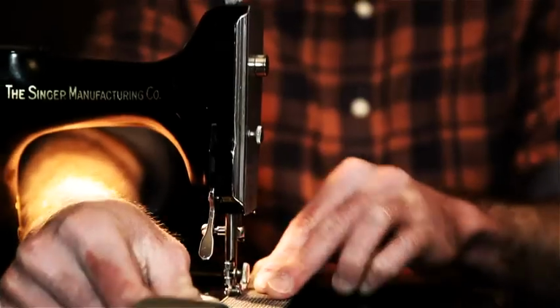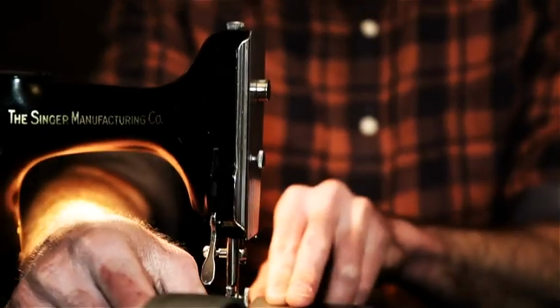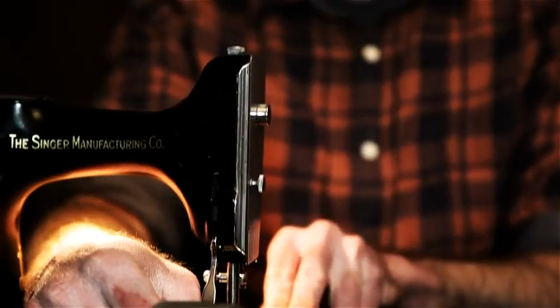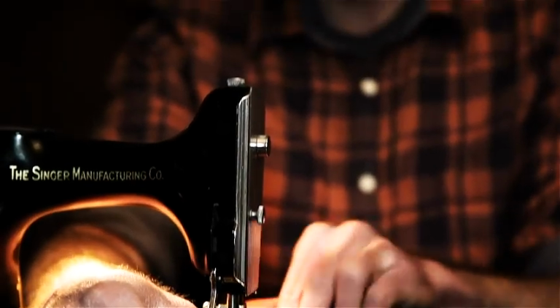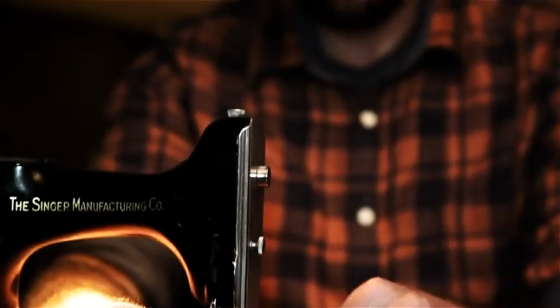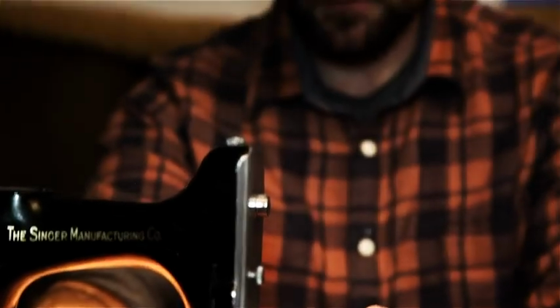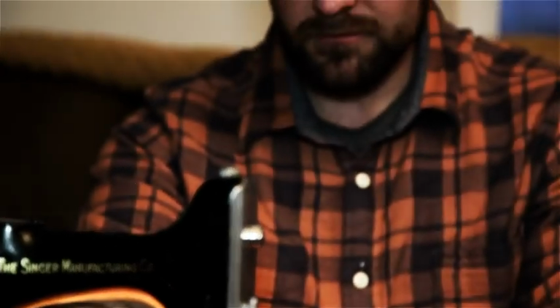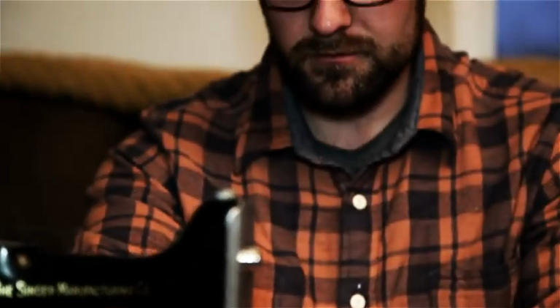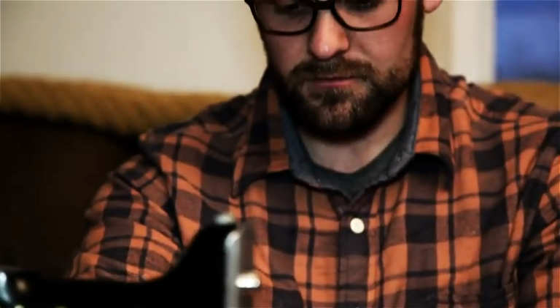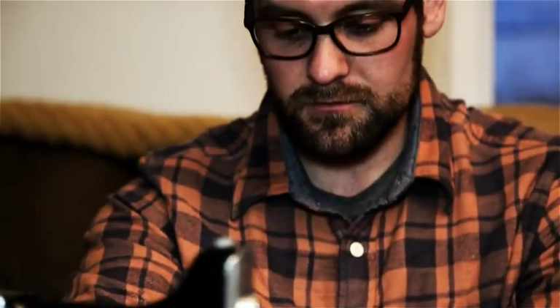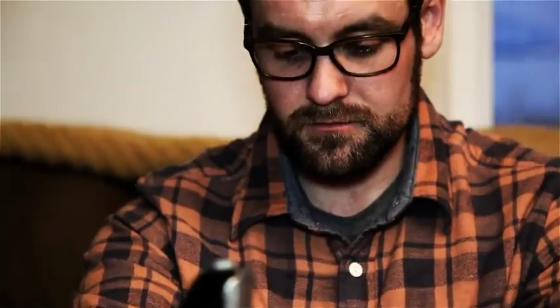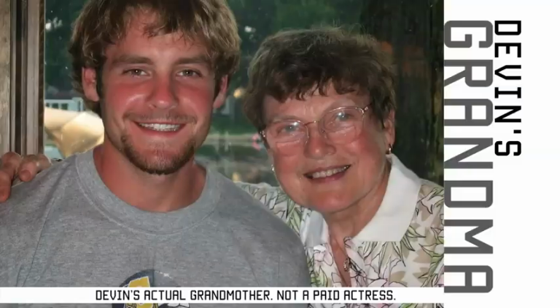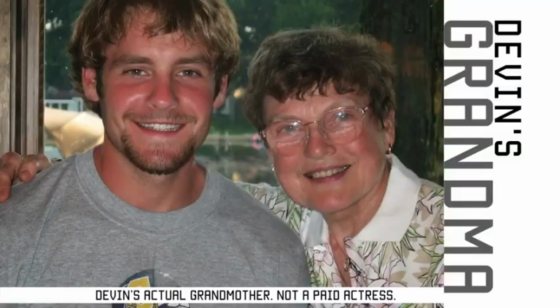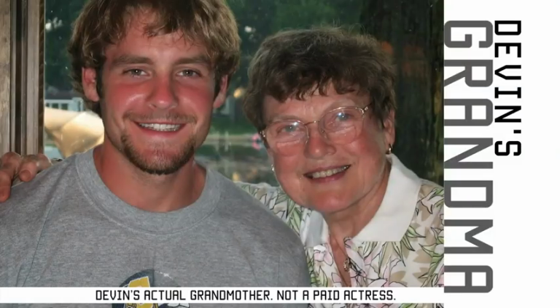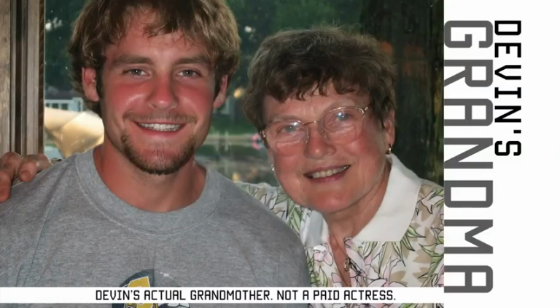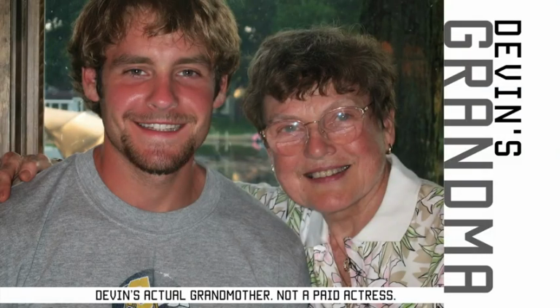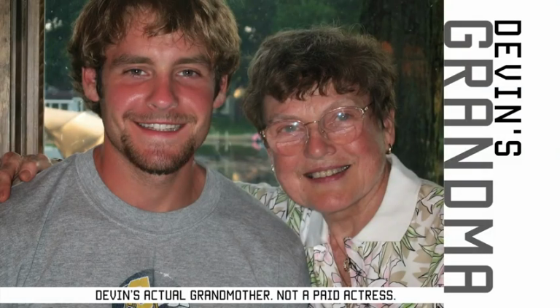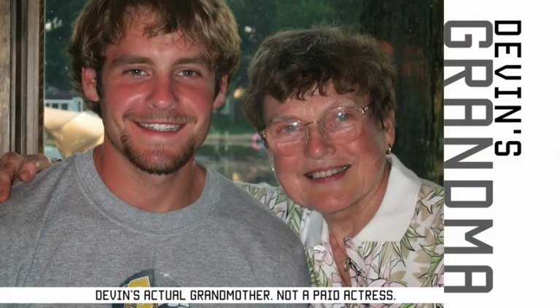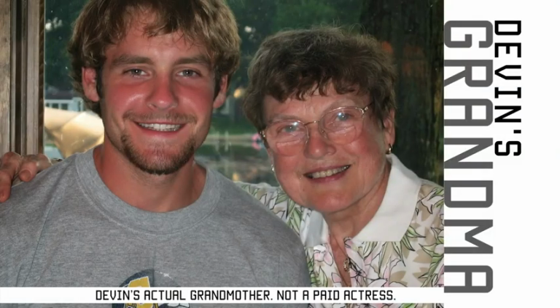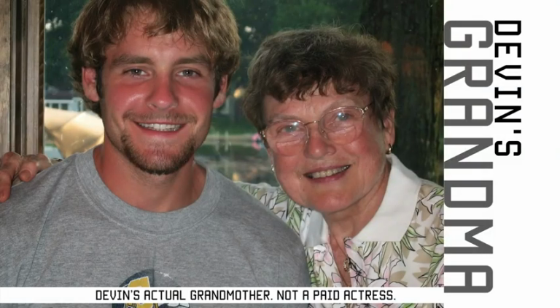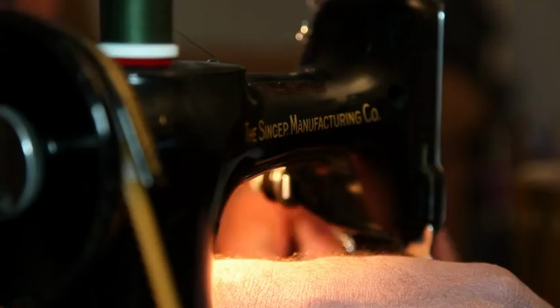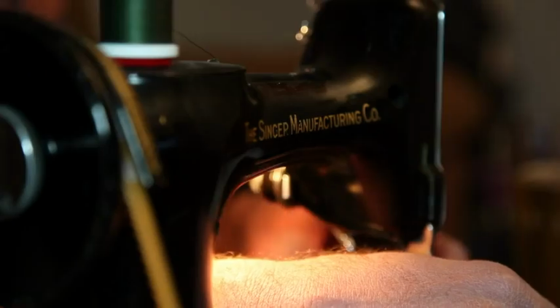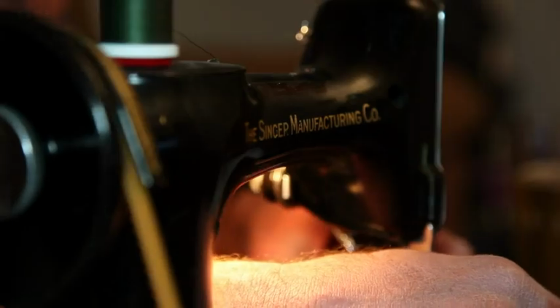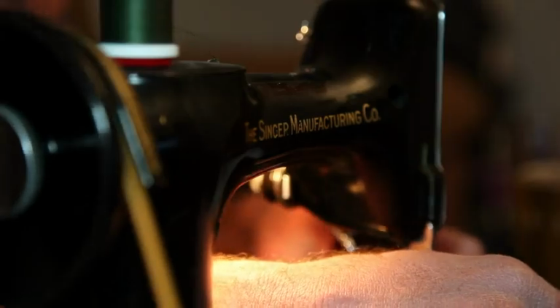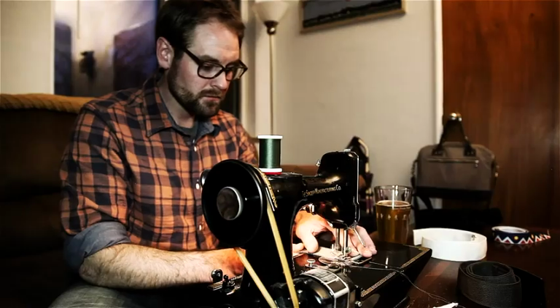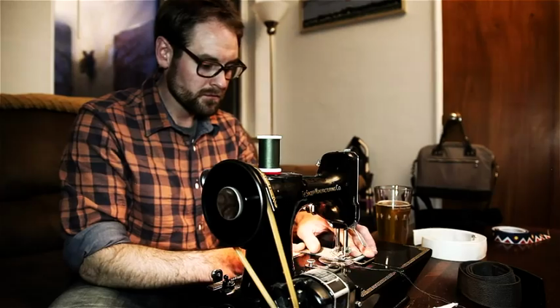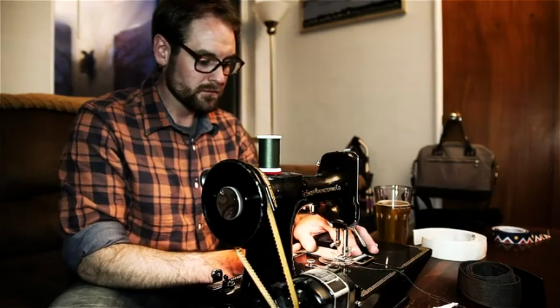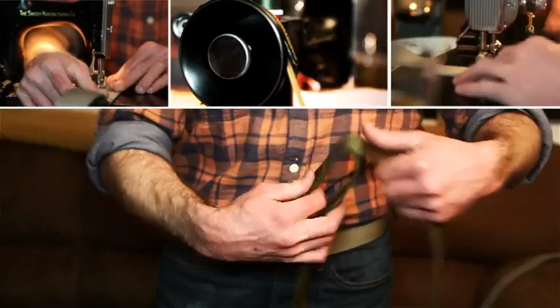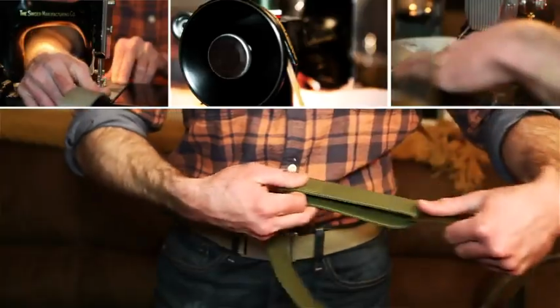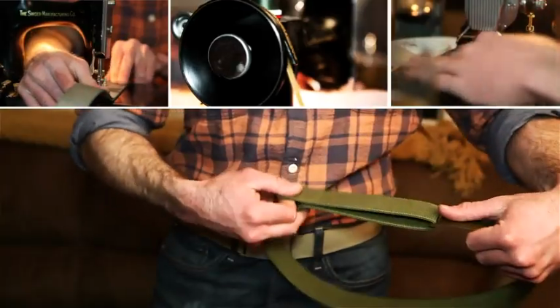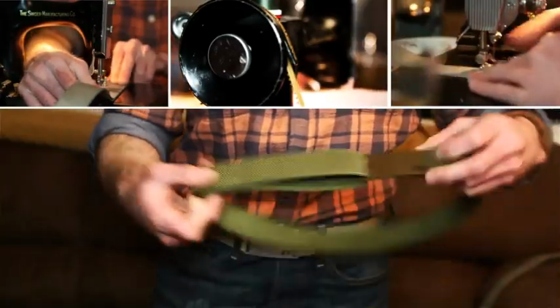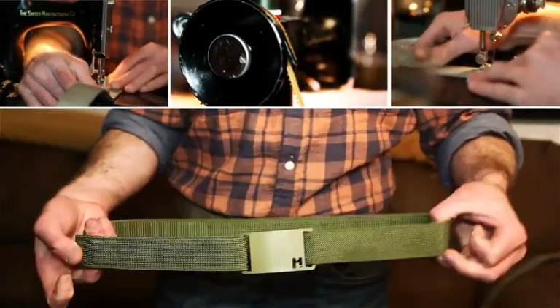Devin originally had the idea for the sliding magnet system, and his grandma taught him how to sew on our antique 1951 Singer sewing machine. A year and several prototypes later, Devin created the Mag Belt.